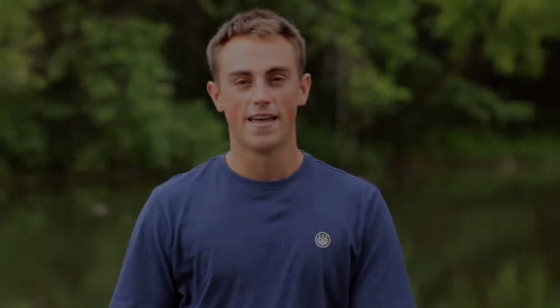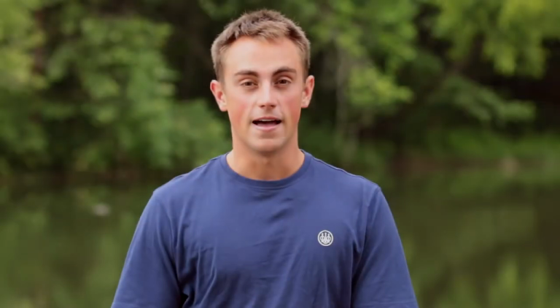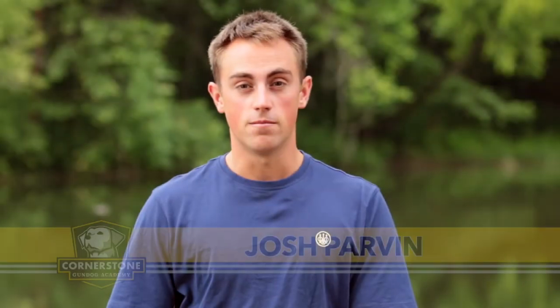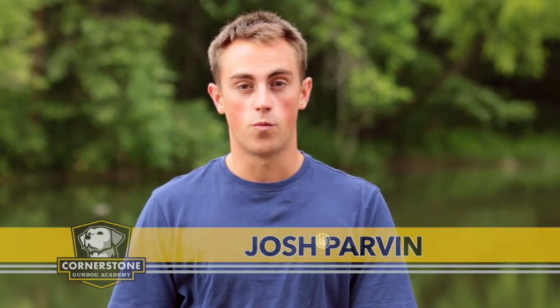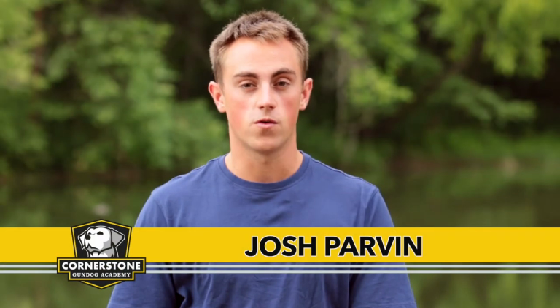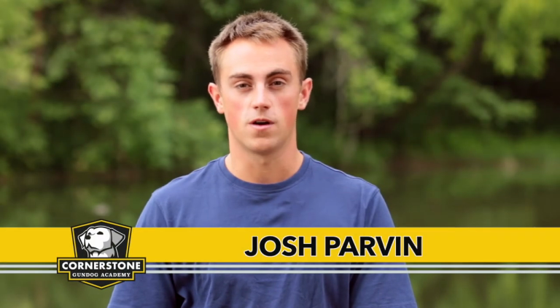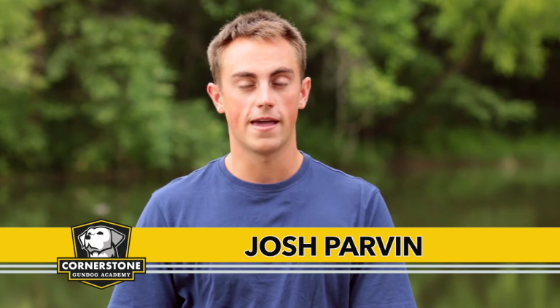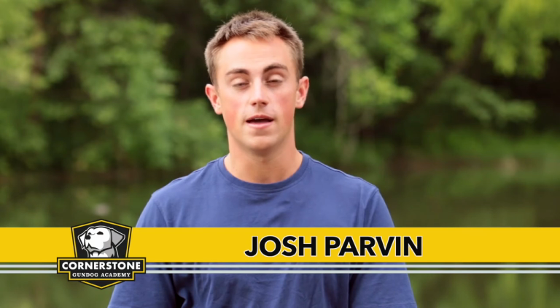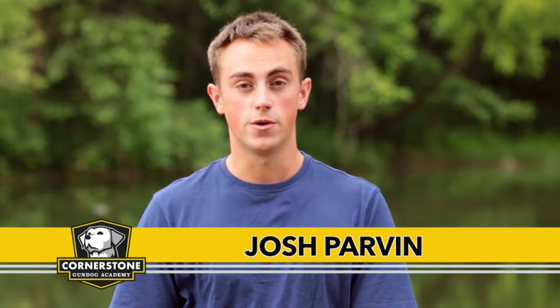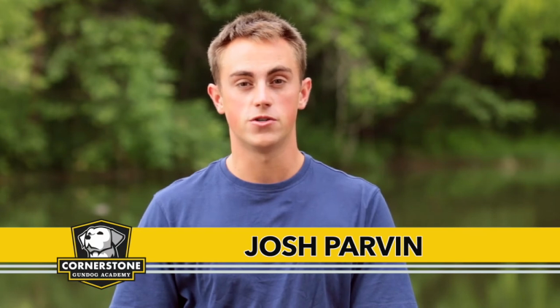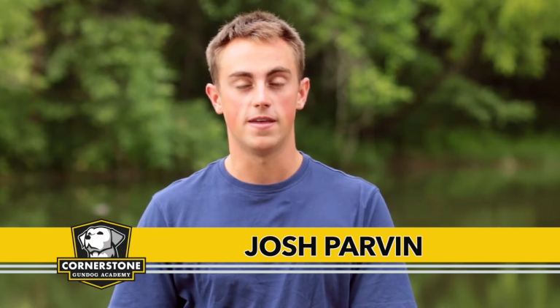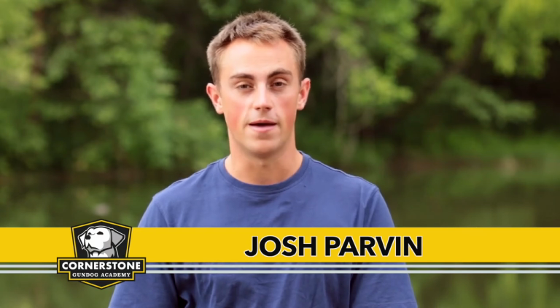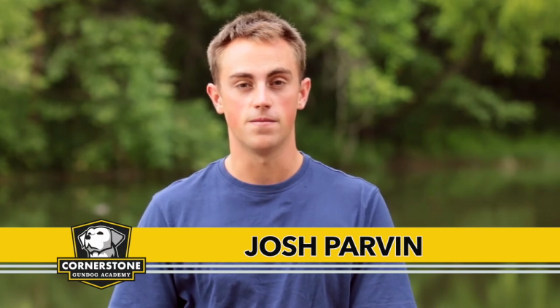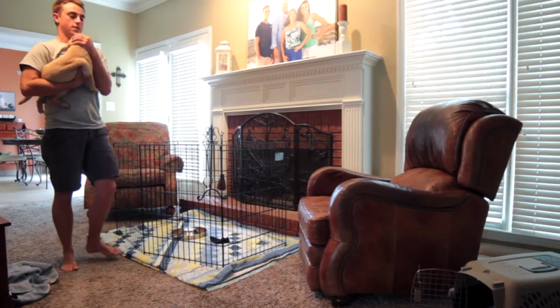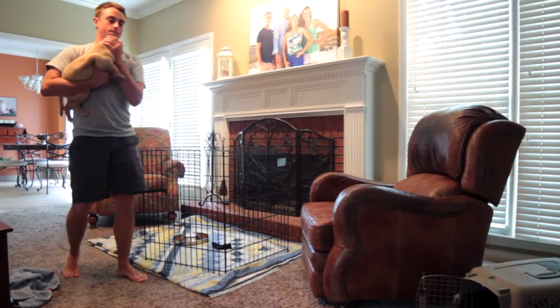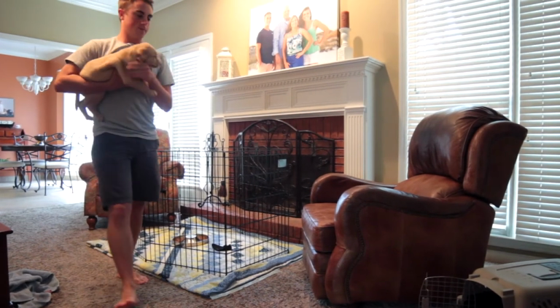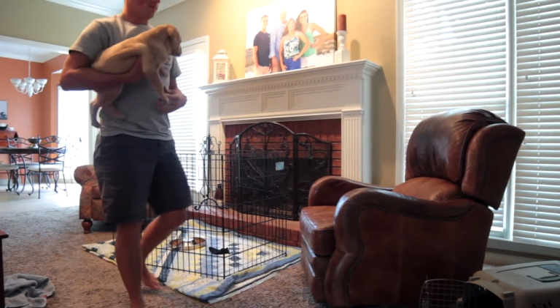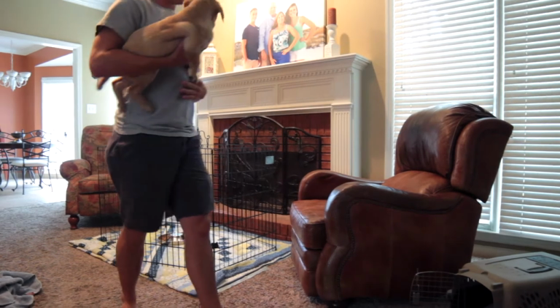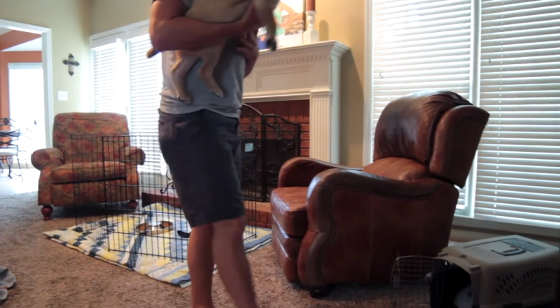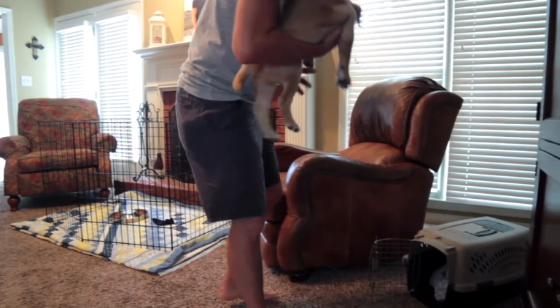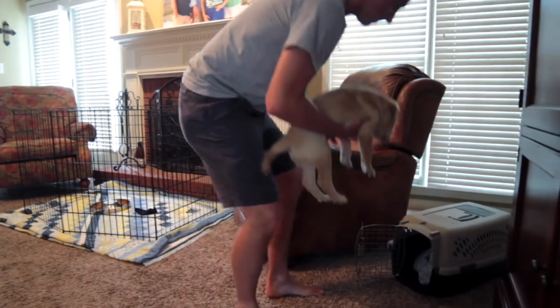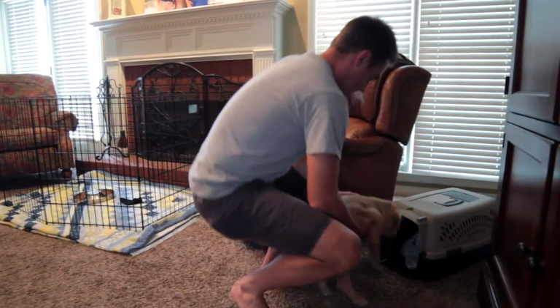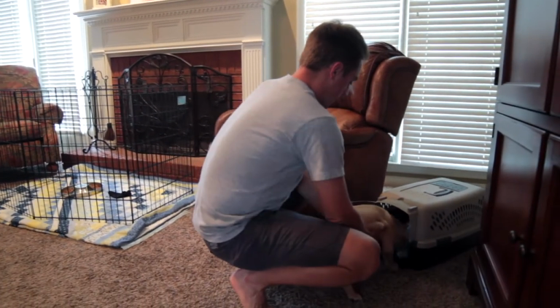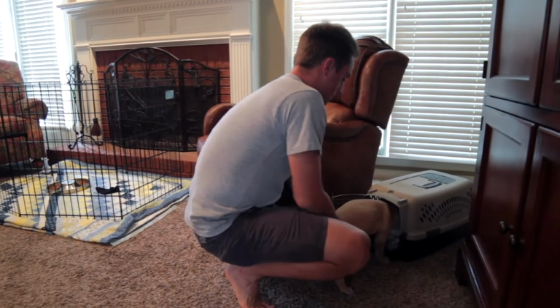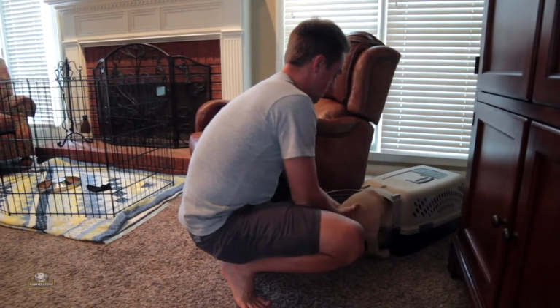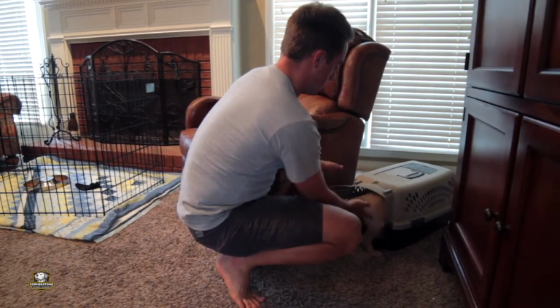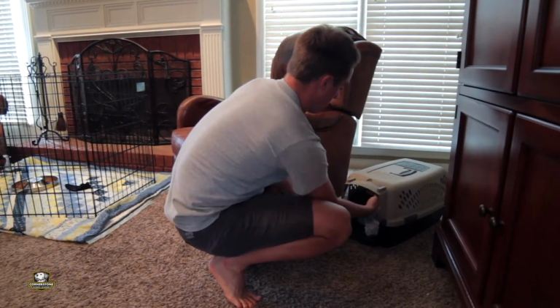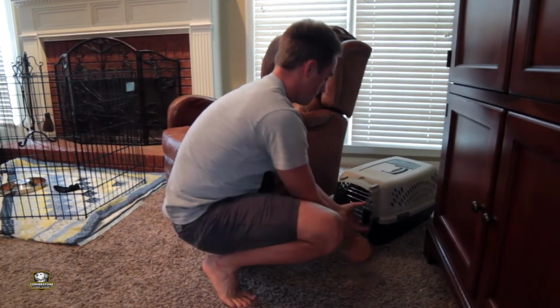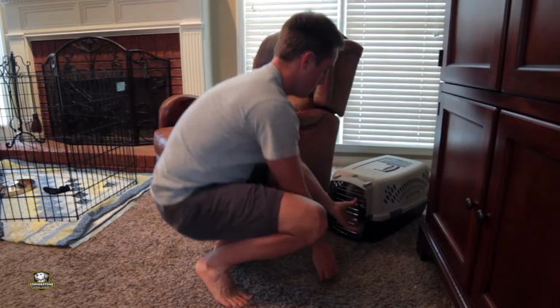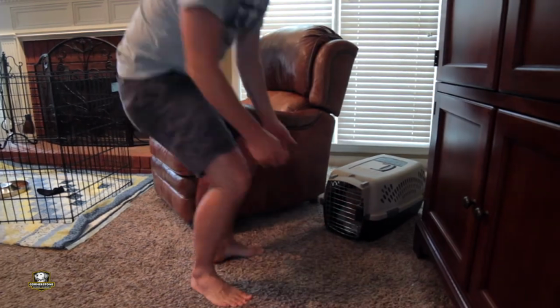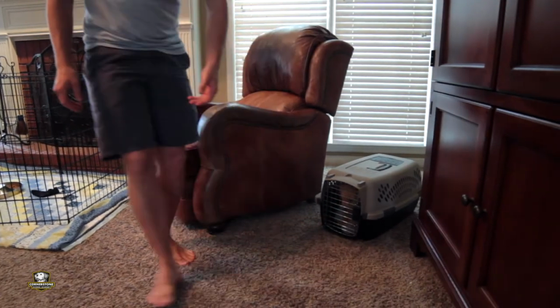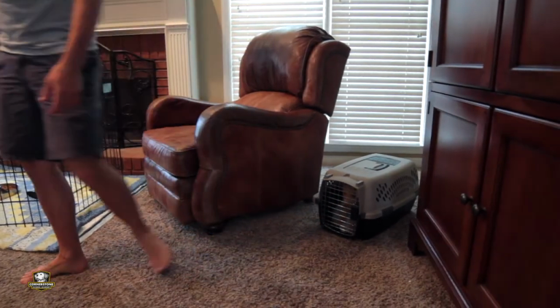Hi guys, I'm Joshua Parvin with Cornerstone Gundog Academy and this is your Retriever Training Tip of the episode. Today we want to talk about crate training. You may have heard that one ounce of prevention is better than one pound of cure, and that's absolutely the case as far as crate training goes.